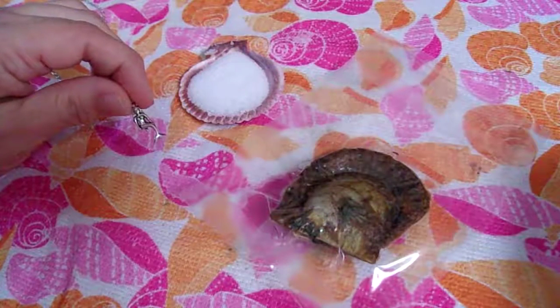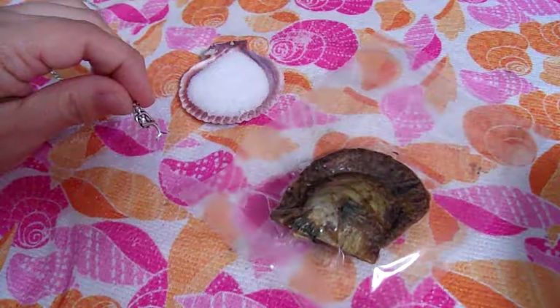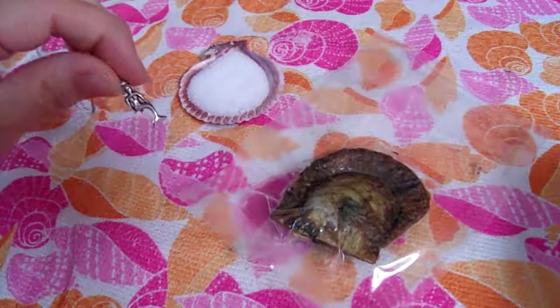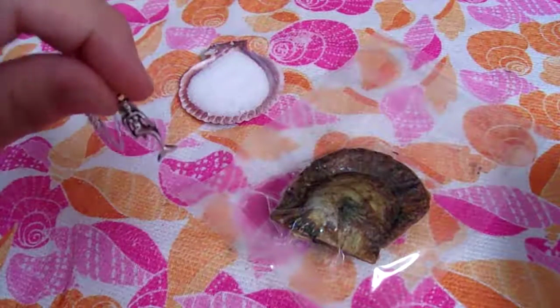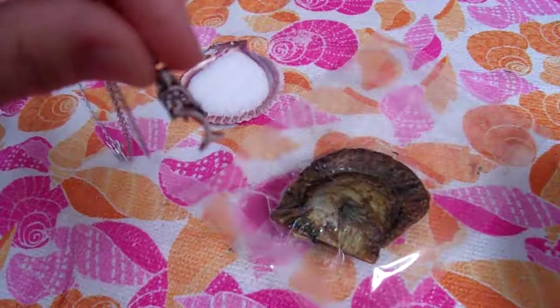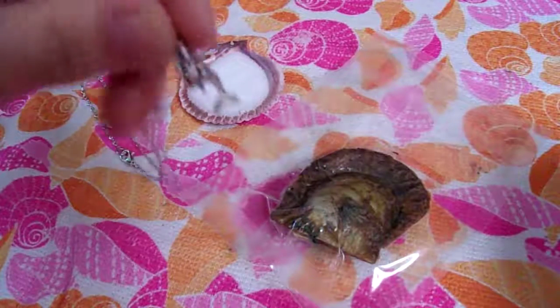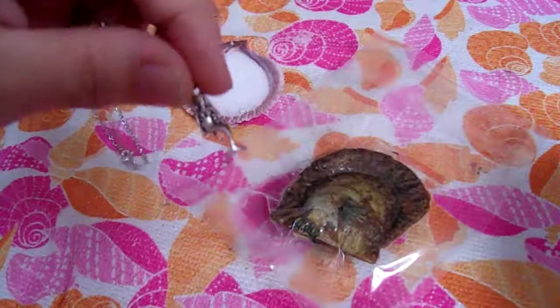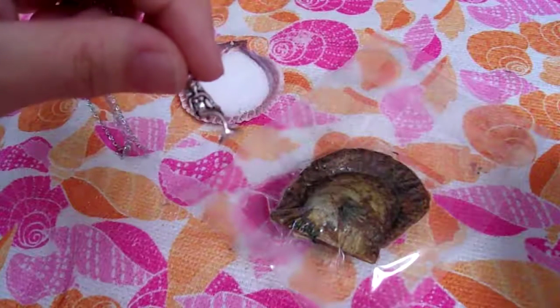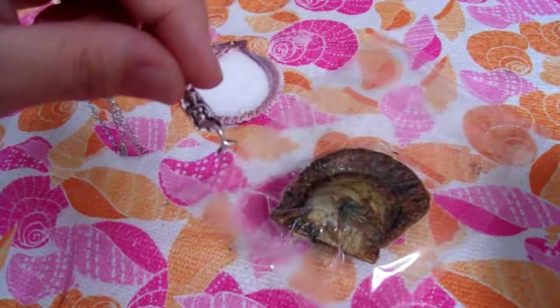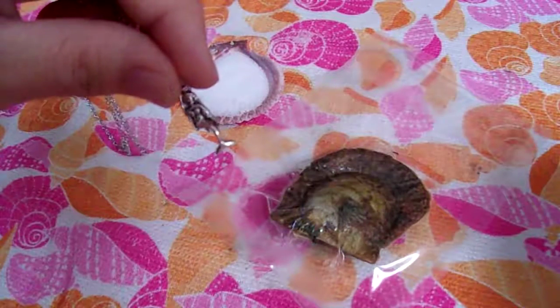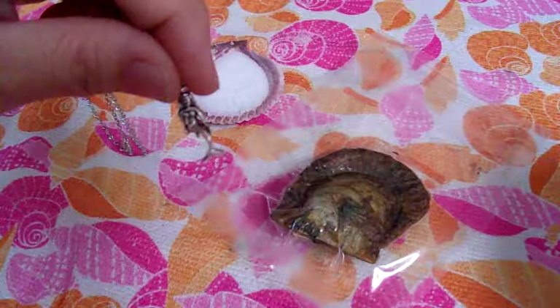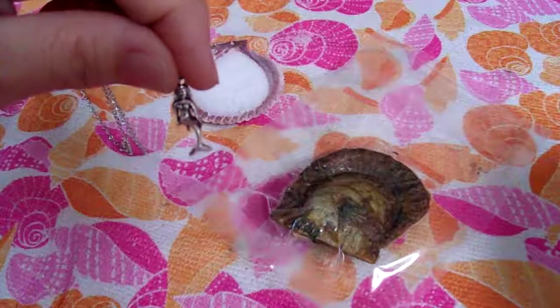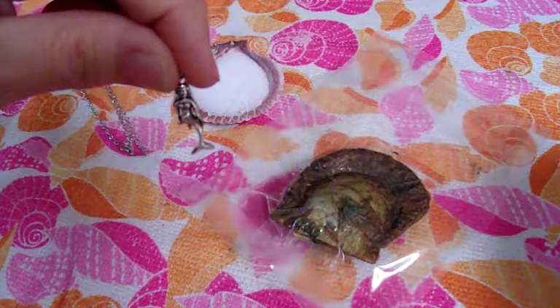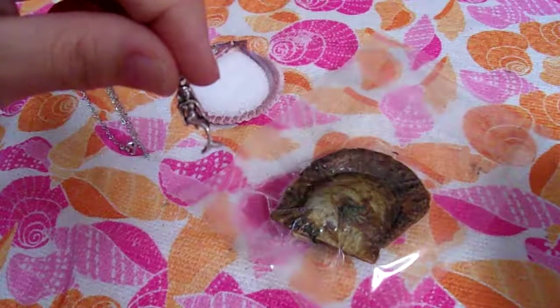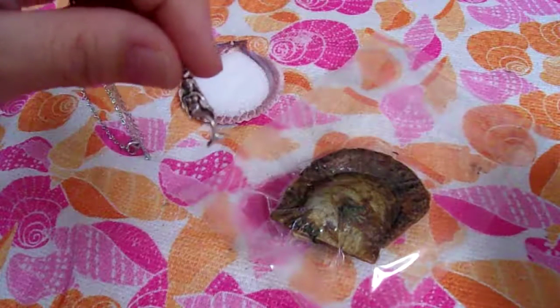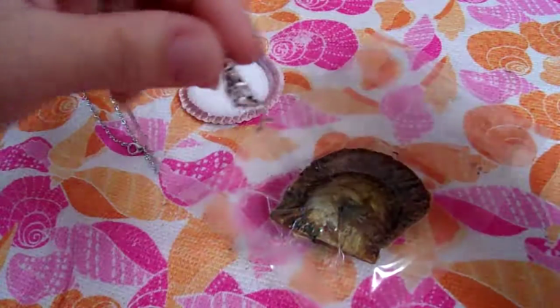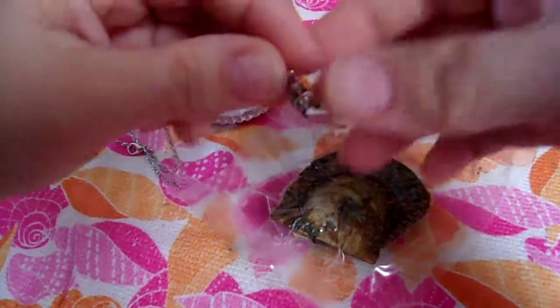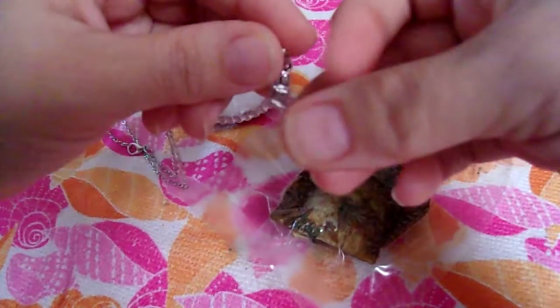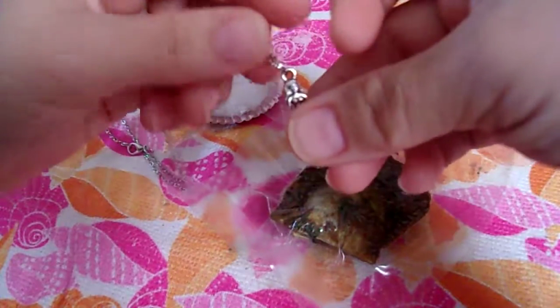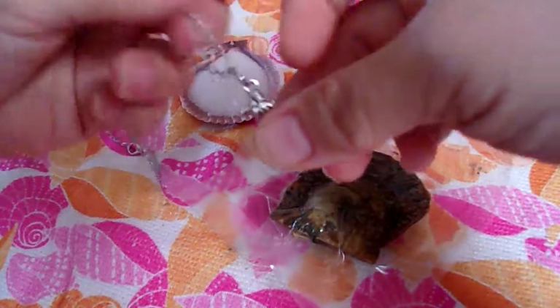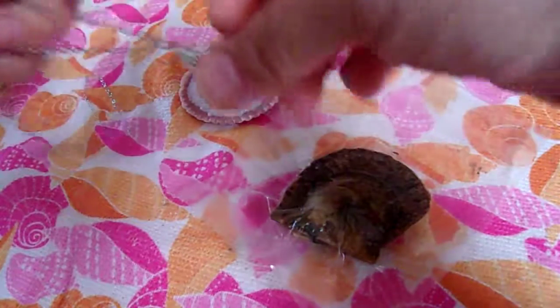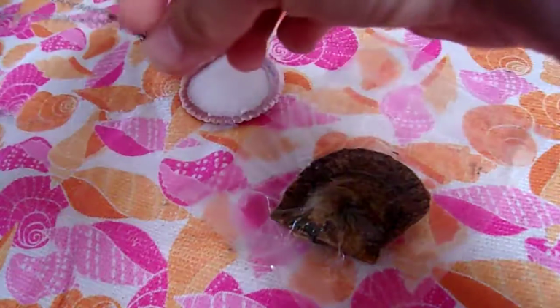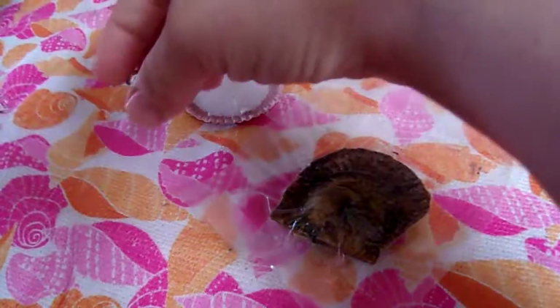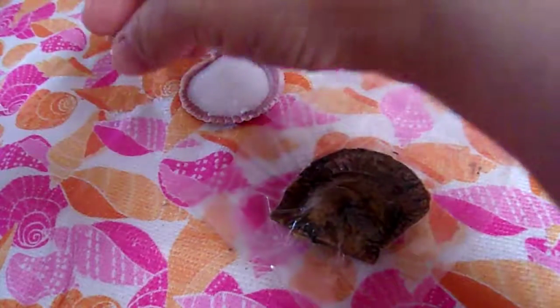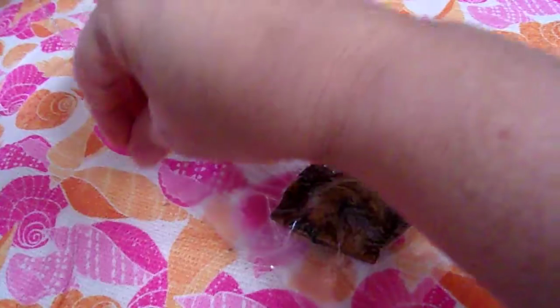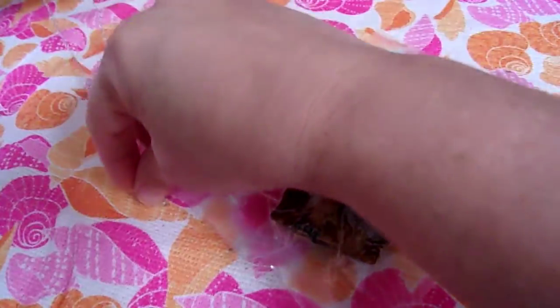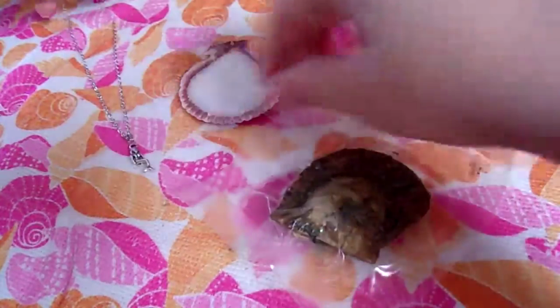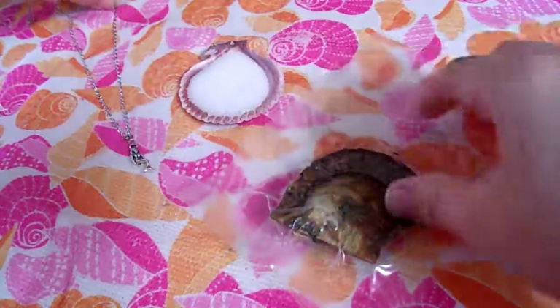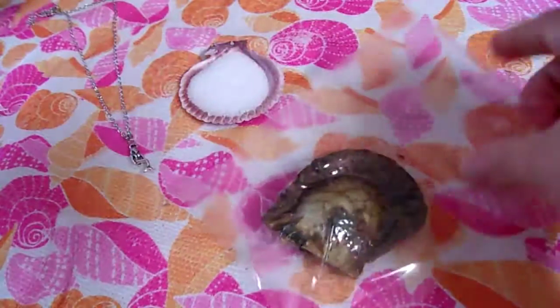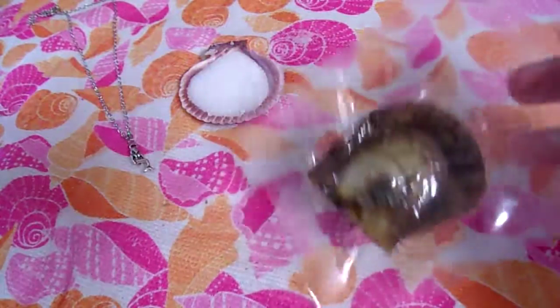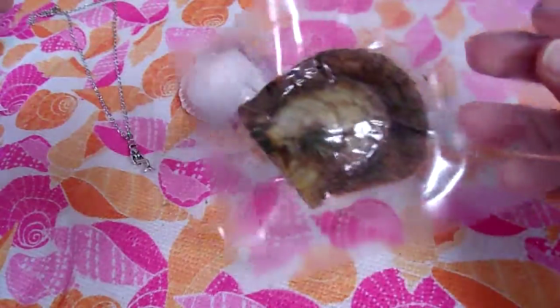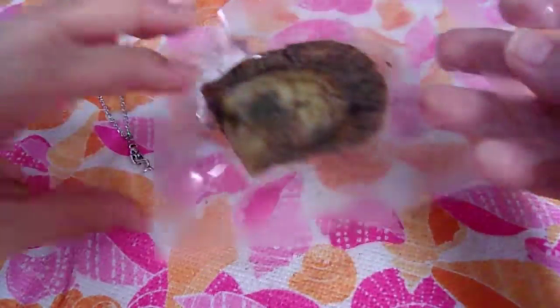You can see how we can show you the mermaid ahead of time. So there's our mermaid on our necklace. And here's our oyster that we're going to open.